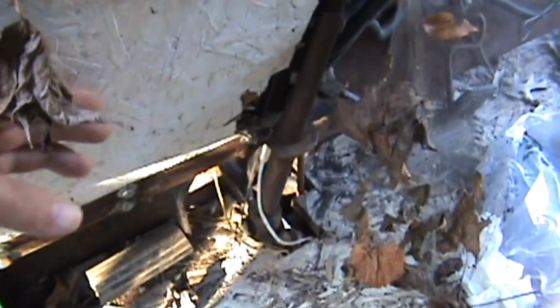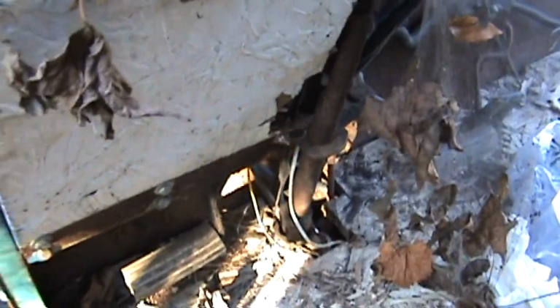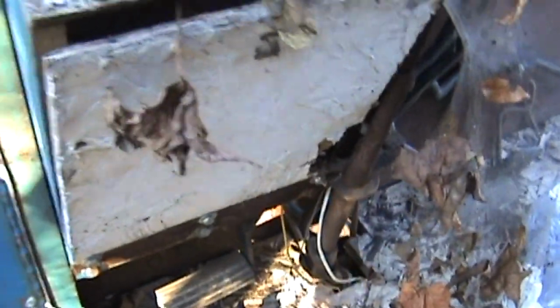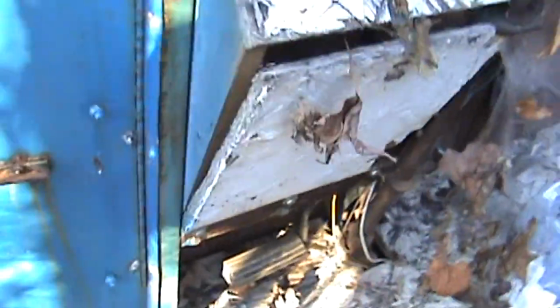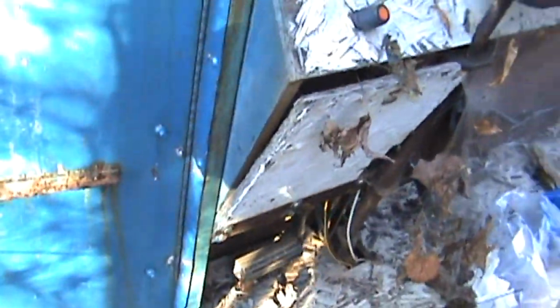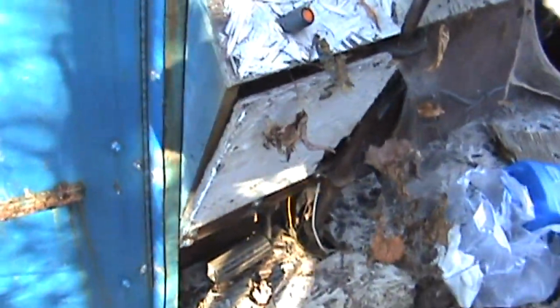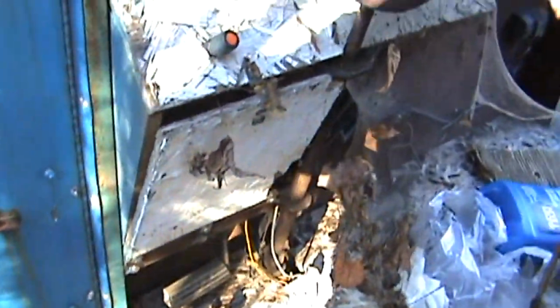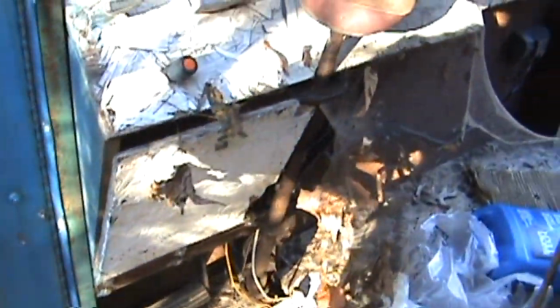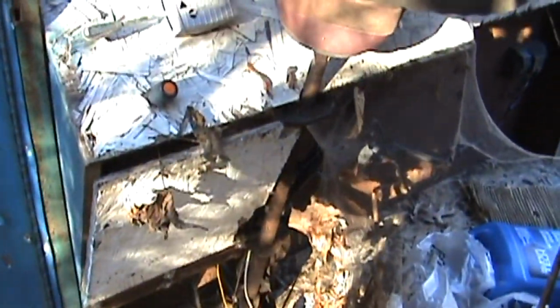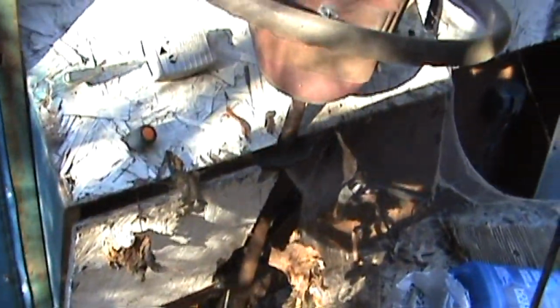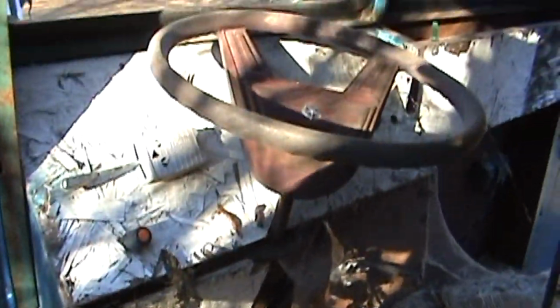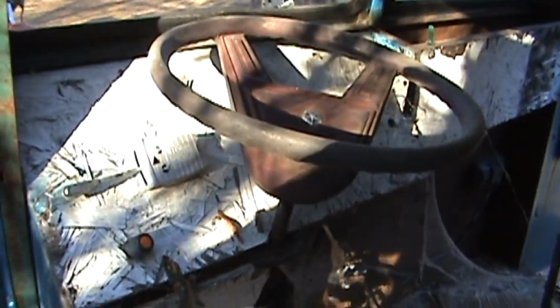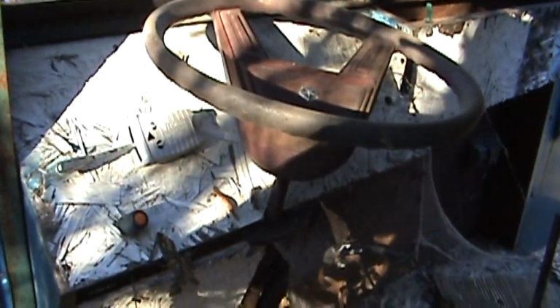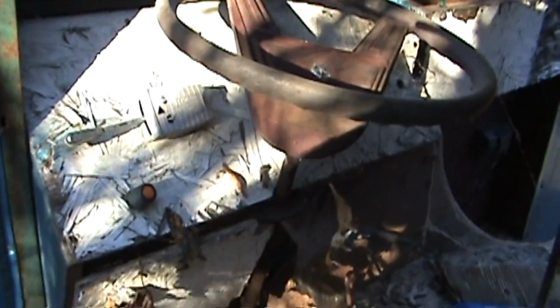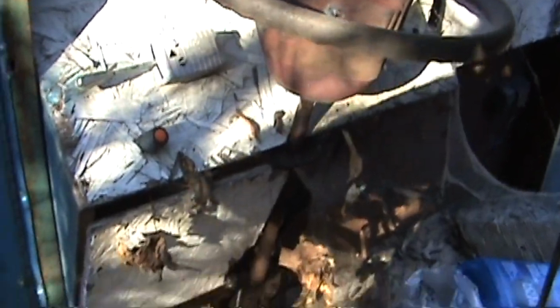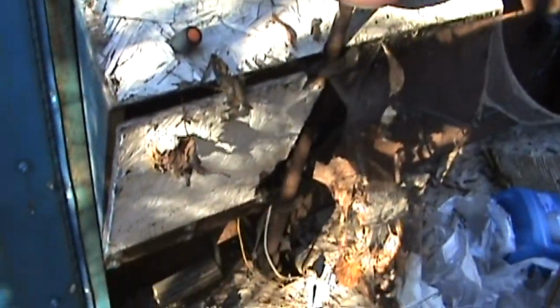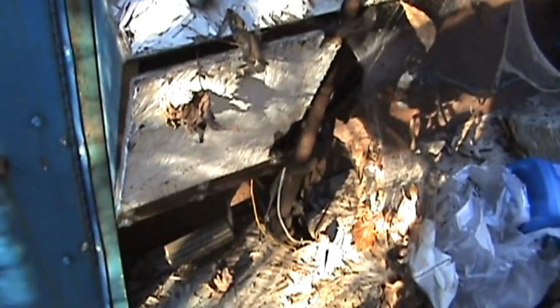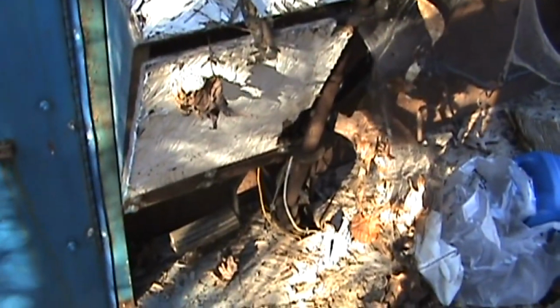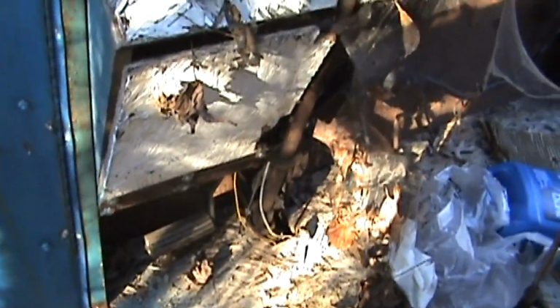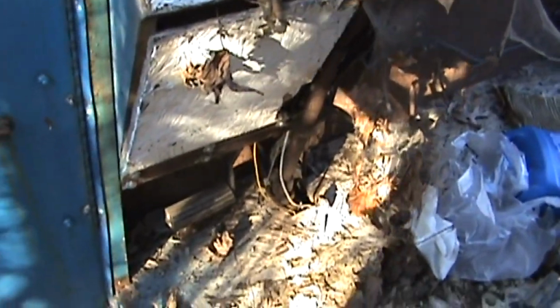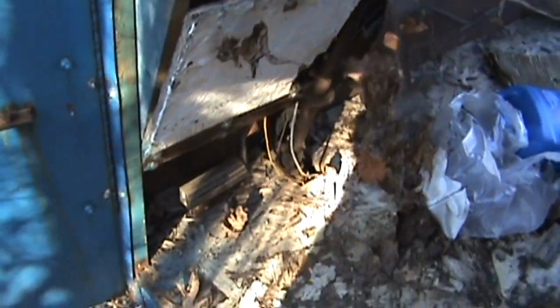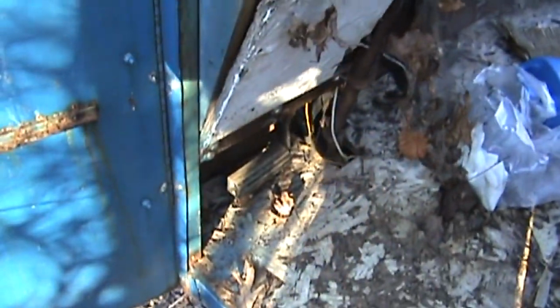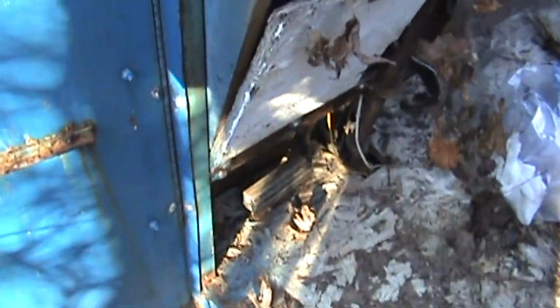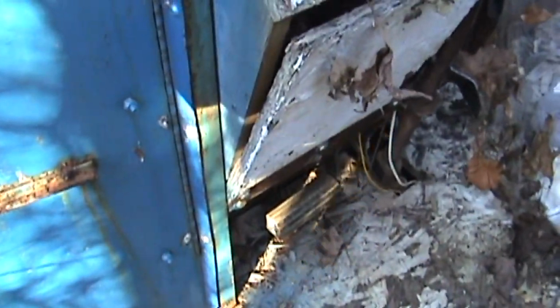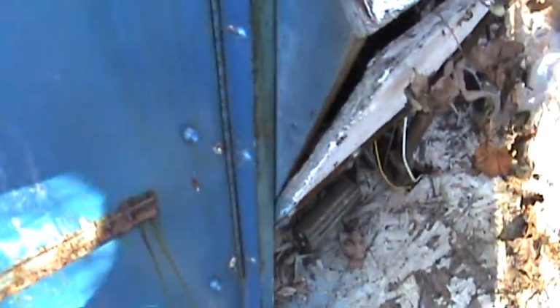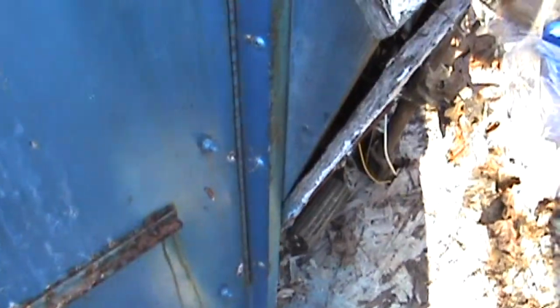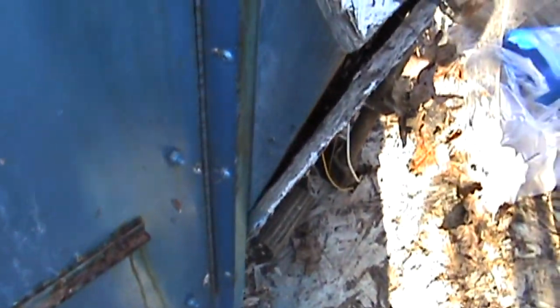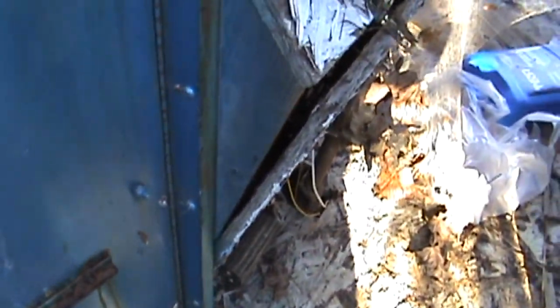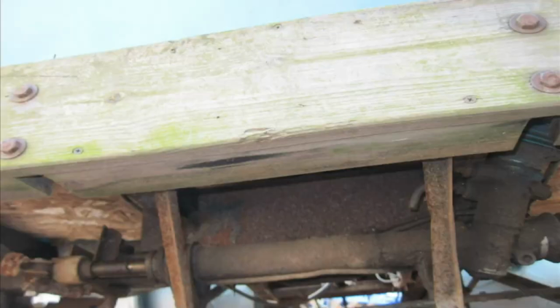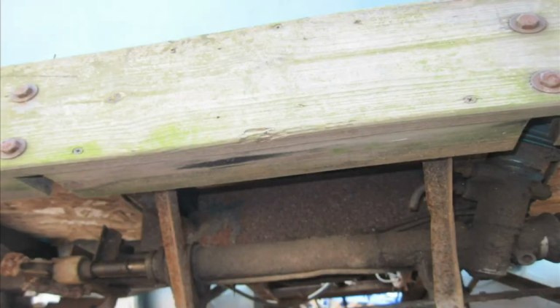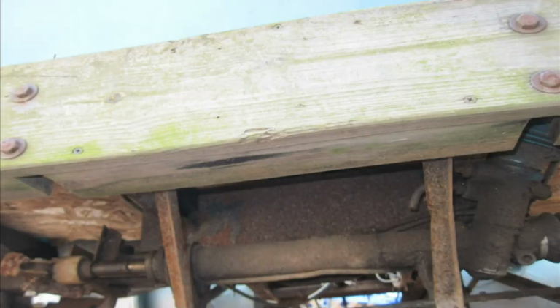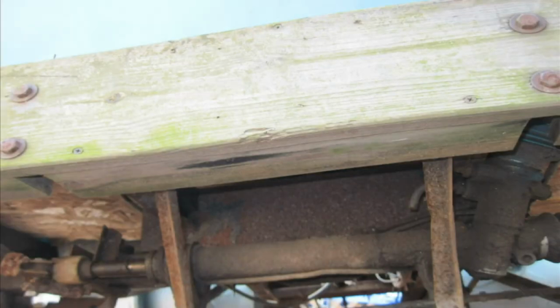At one time this thing was really the cat's meow. It steers with a Dodge K-car rack and pinion — it was actually a powered rack, it just has the lines cut to it. I can show you a quick picture of how that looks because I'm not going to try to crawl underneath it today.